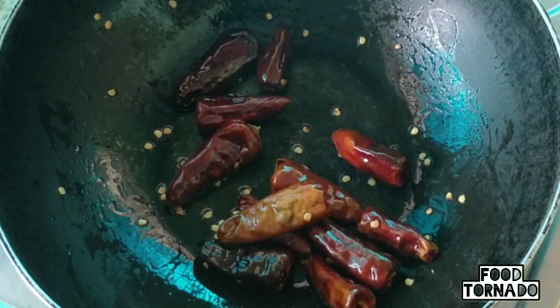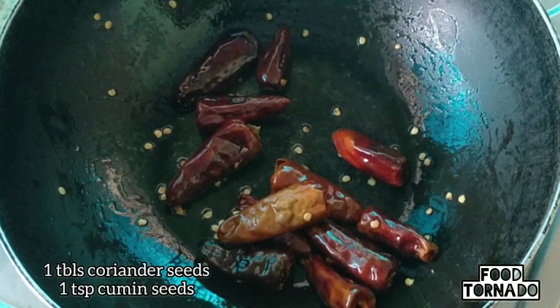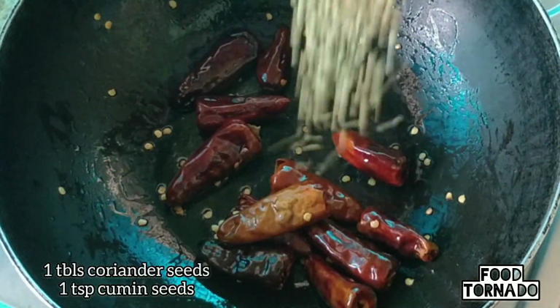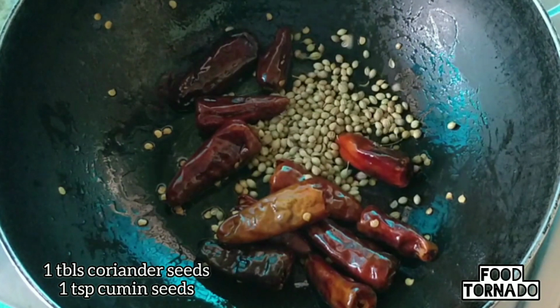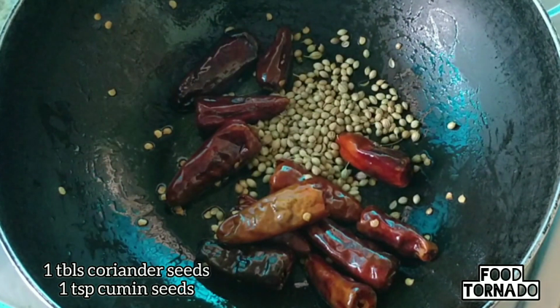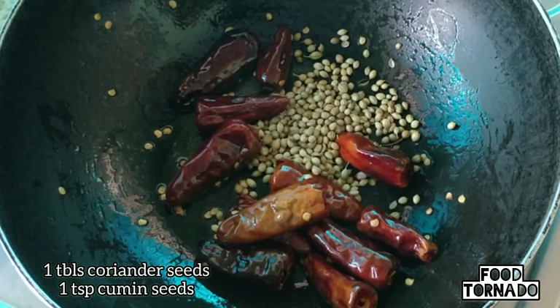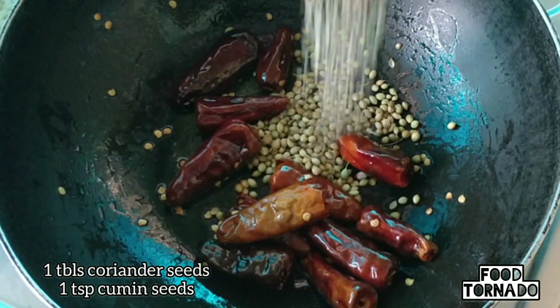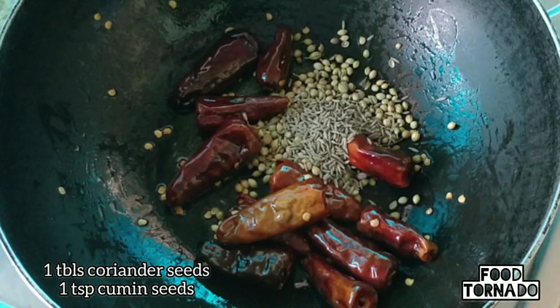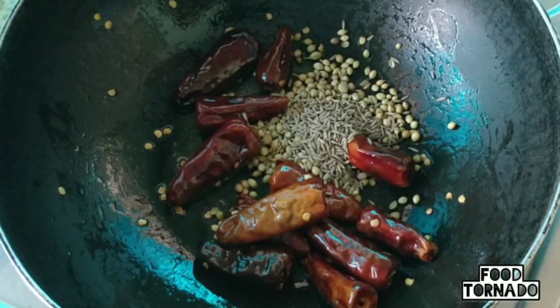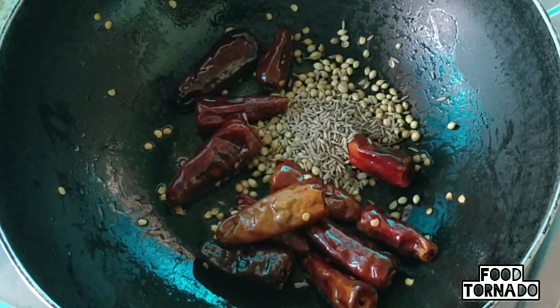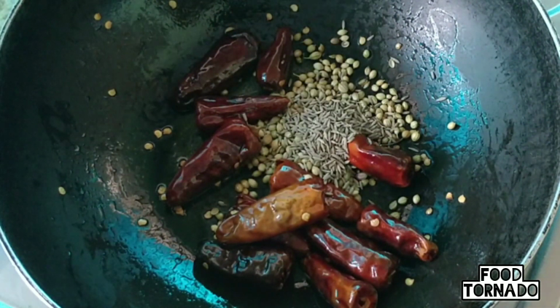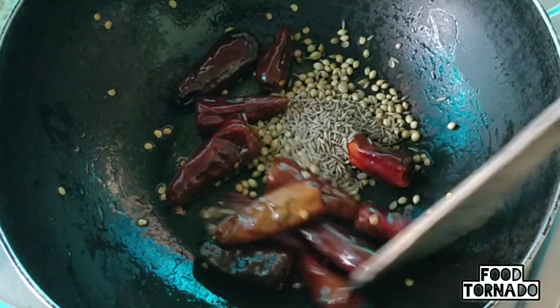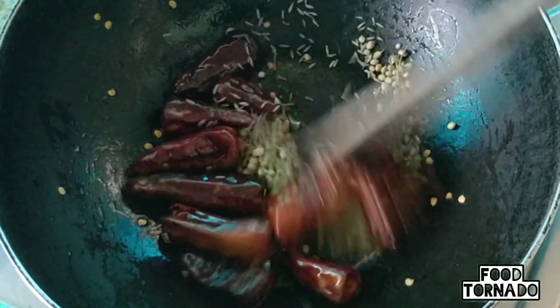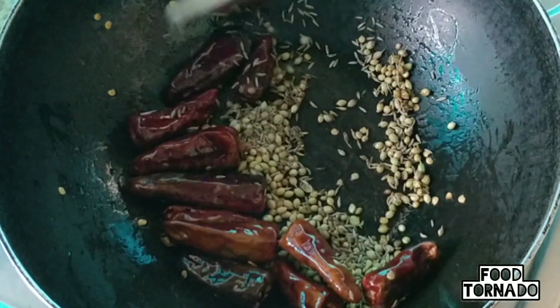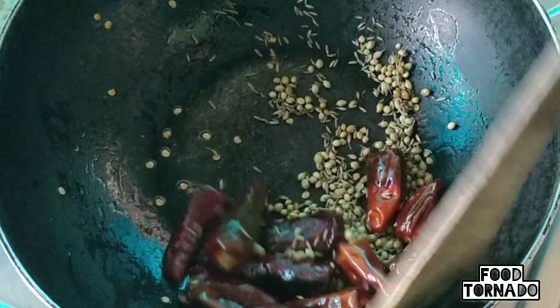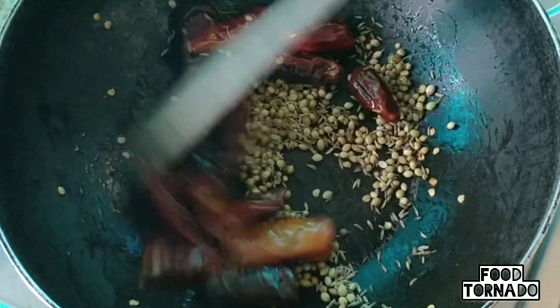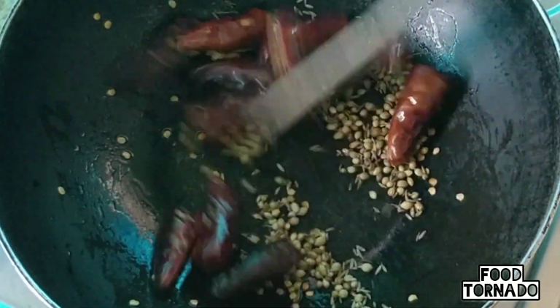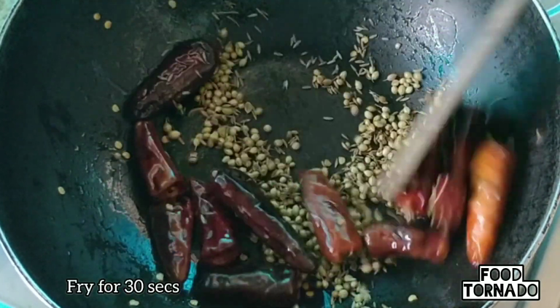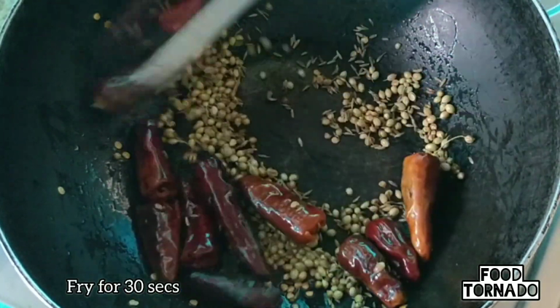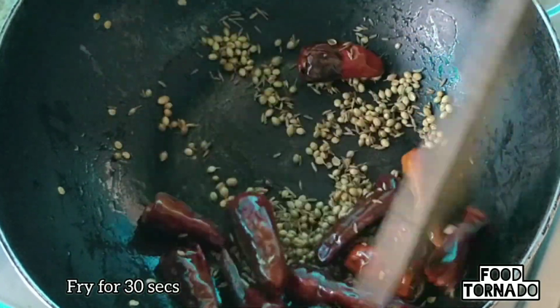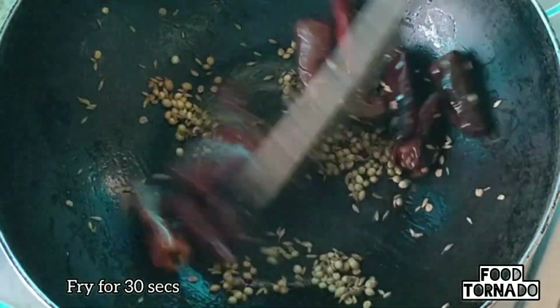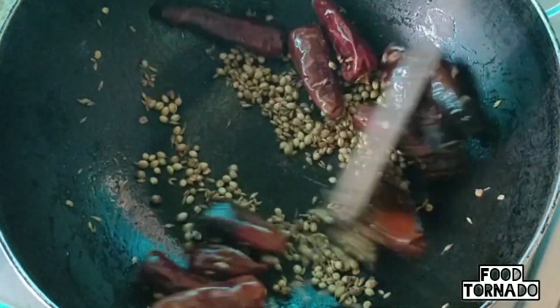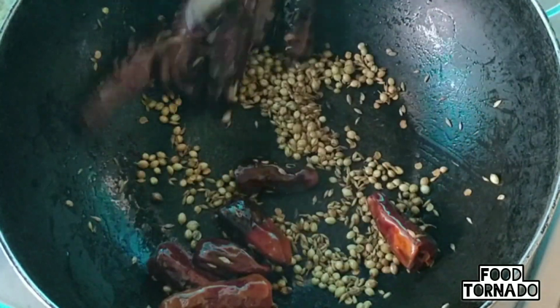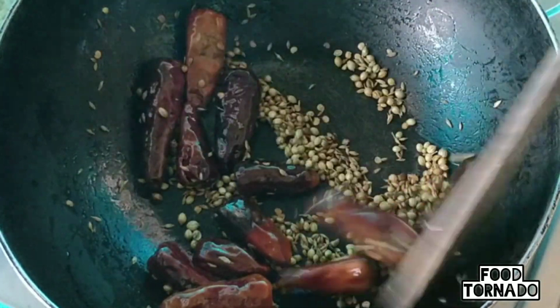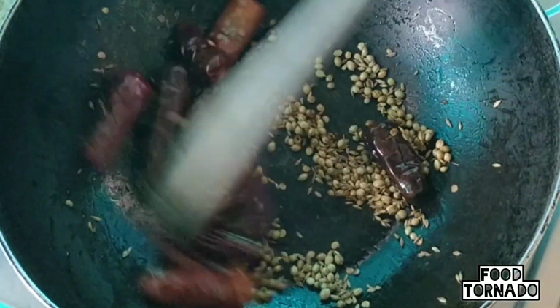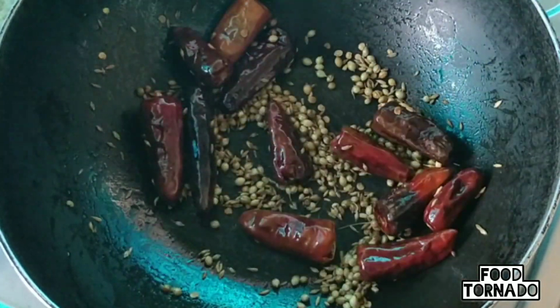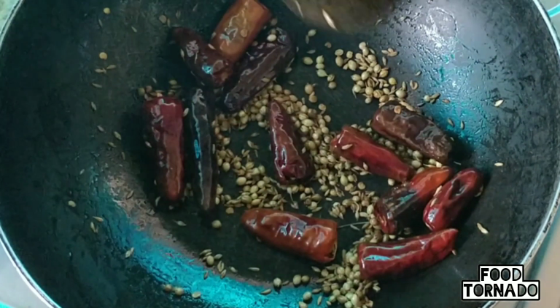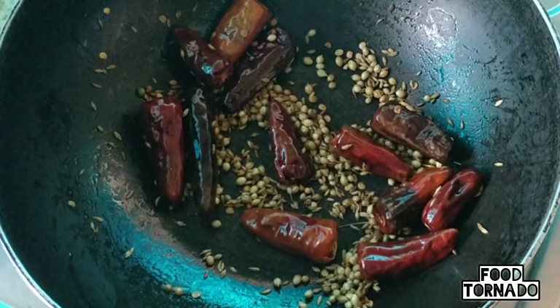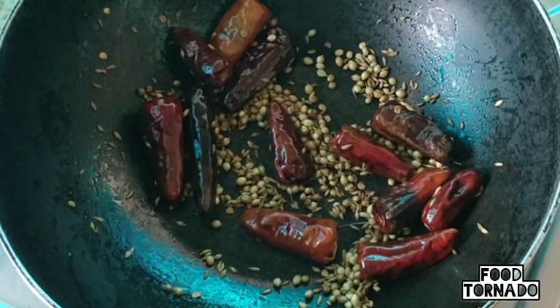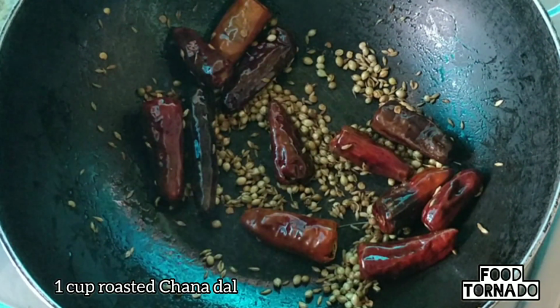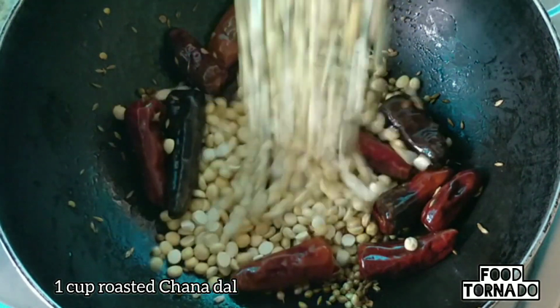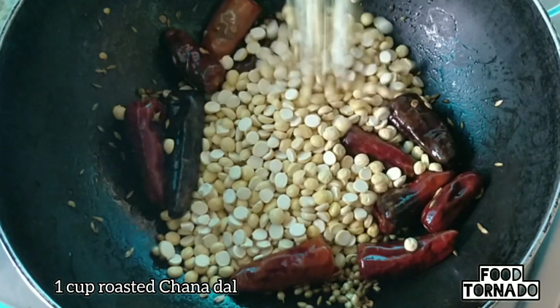Add 1 tablespoon of salt. Add 1 tablespoon of garlic.